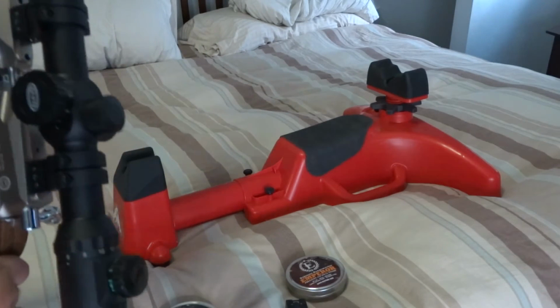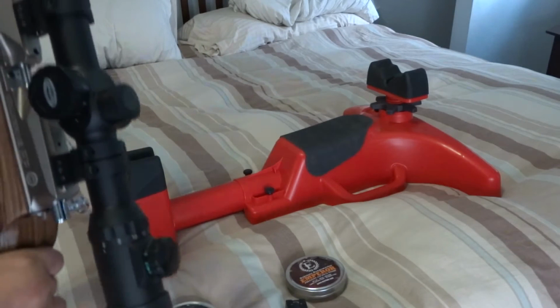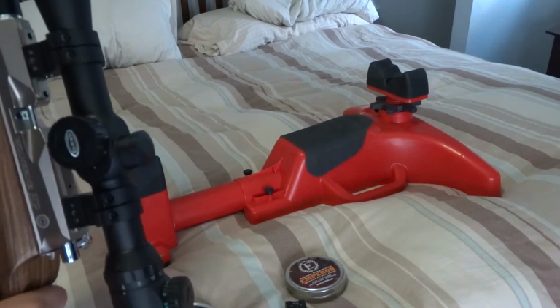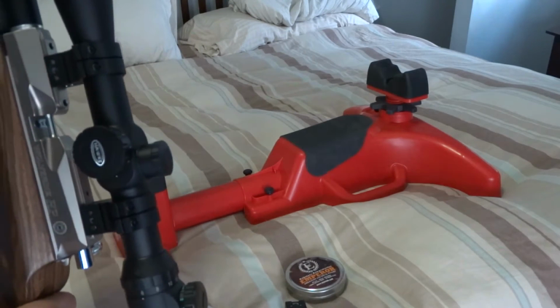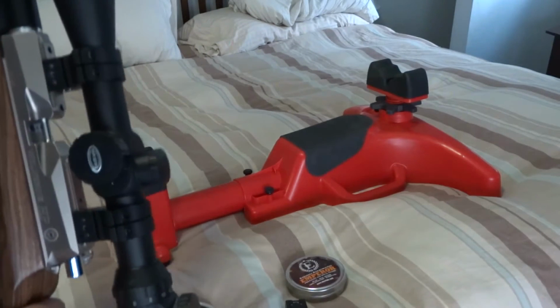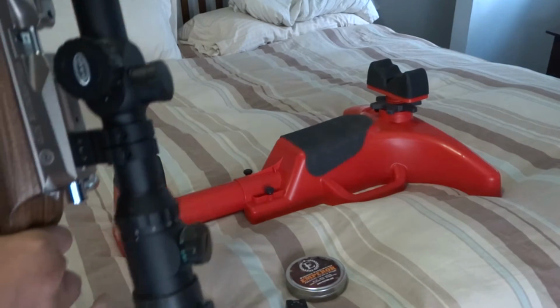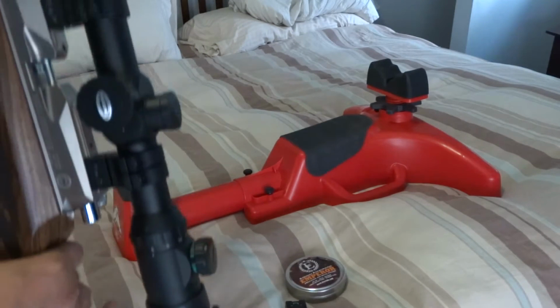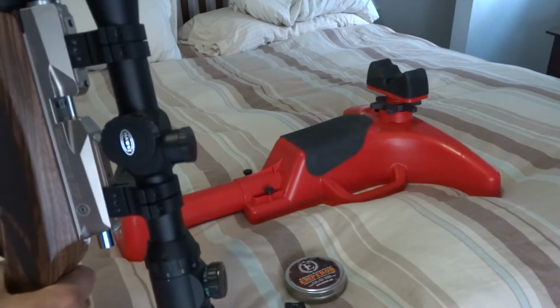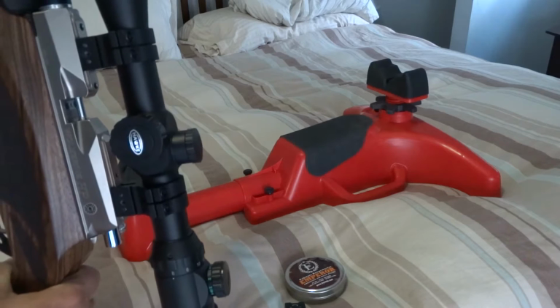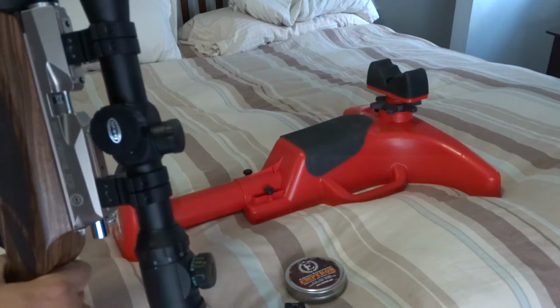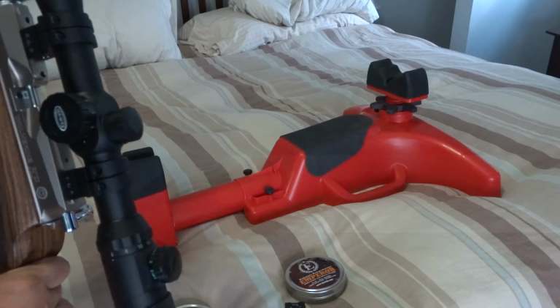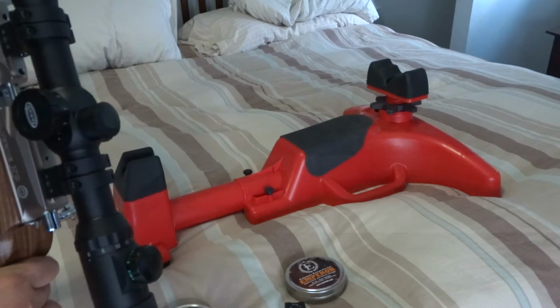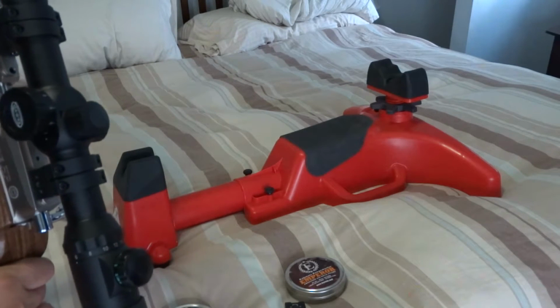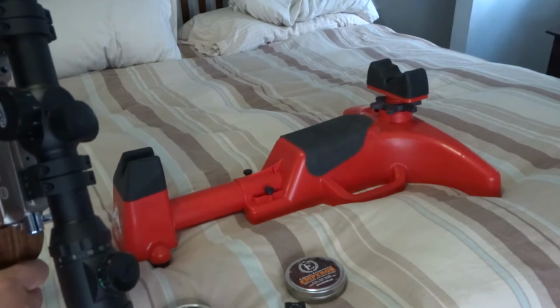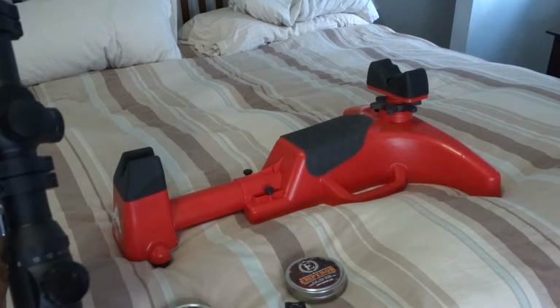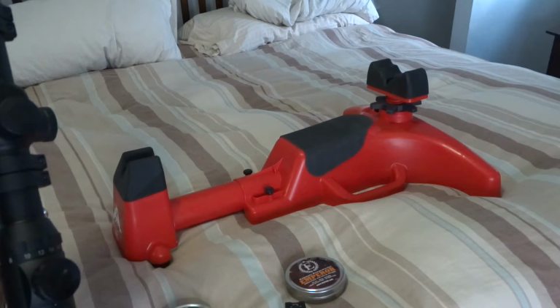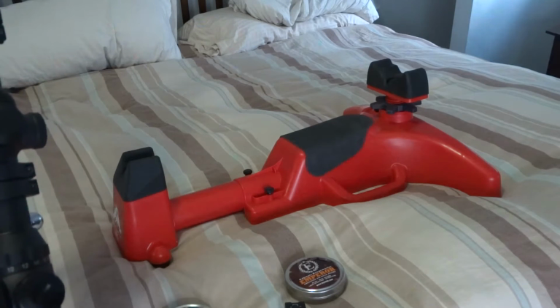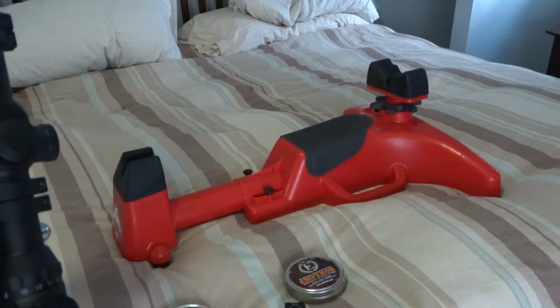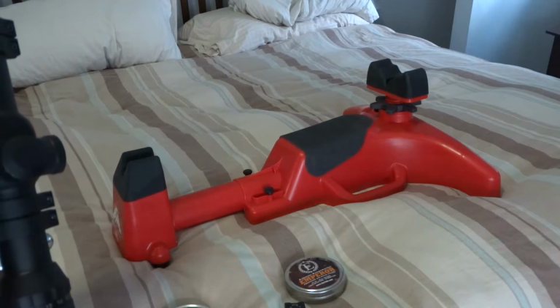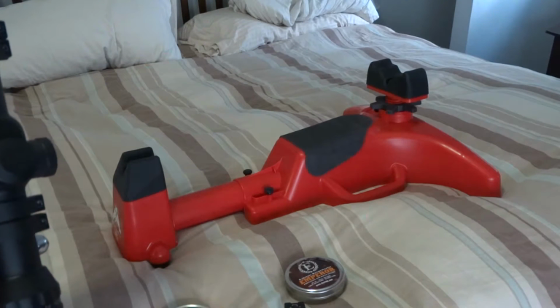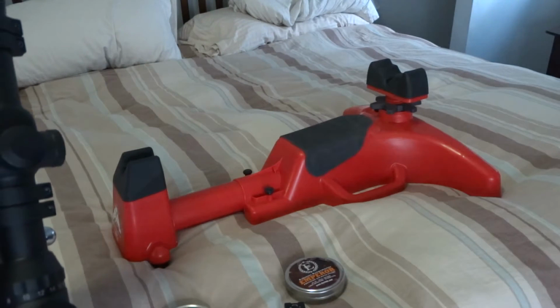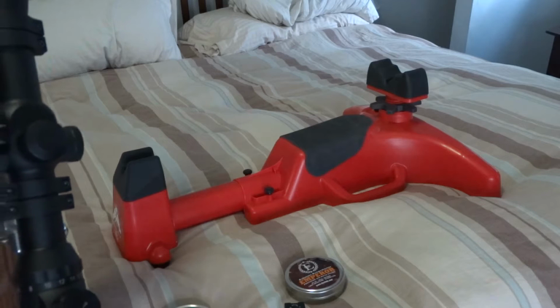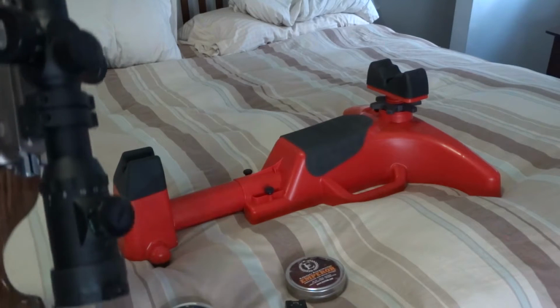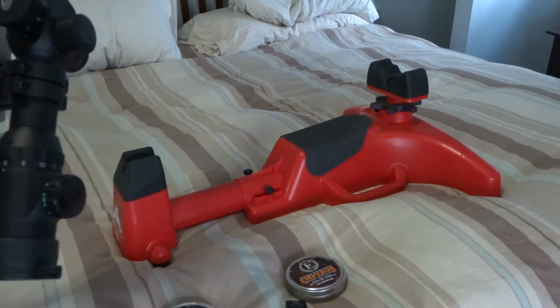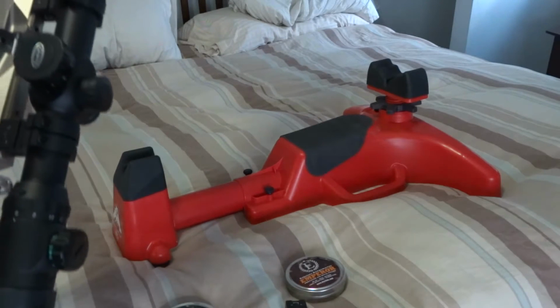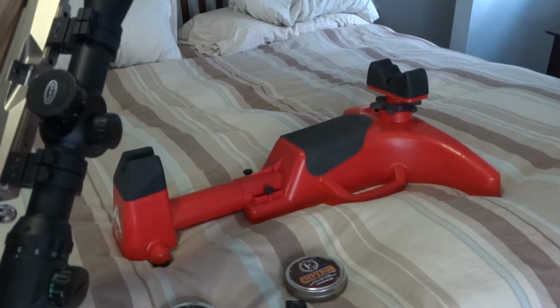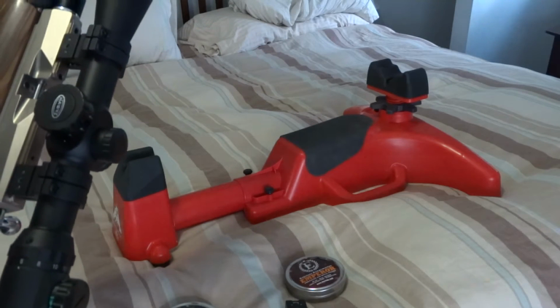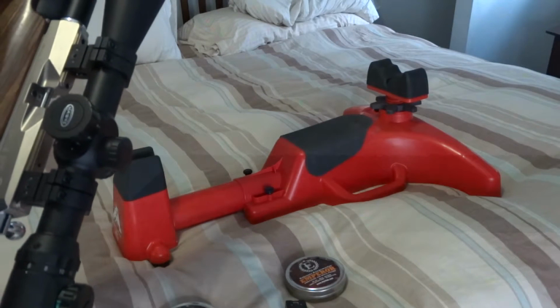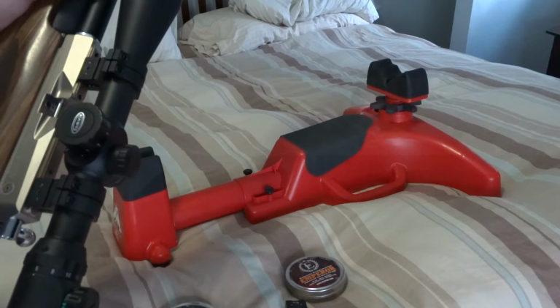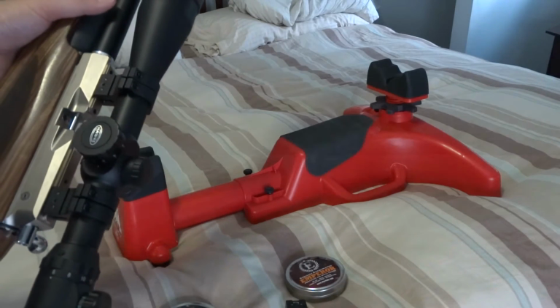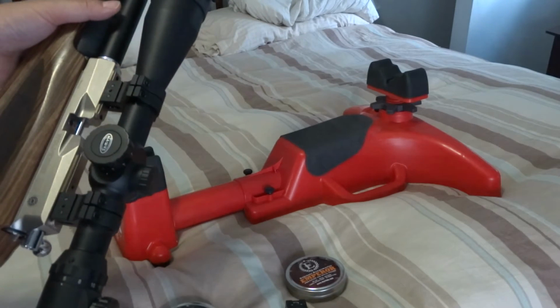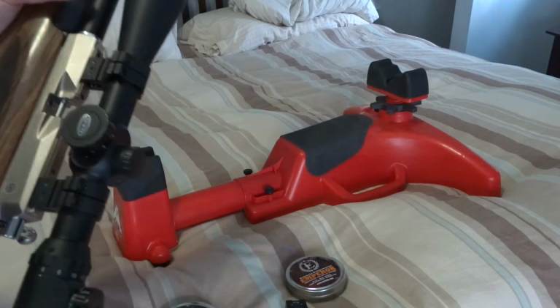It has 6x24 with a 50mm AO. The glass is just so clear. Anything long distance, you can just see it like it's right there.